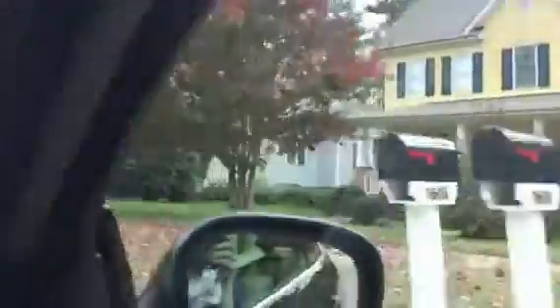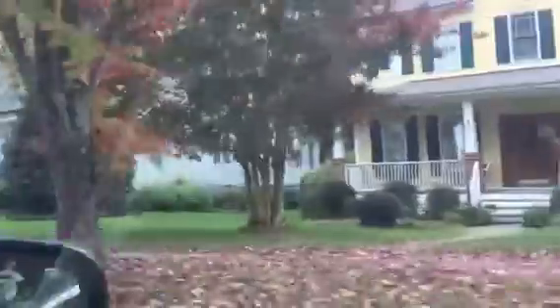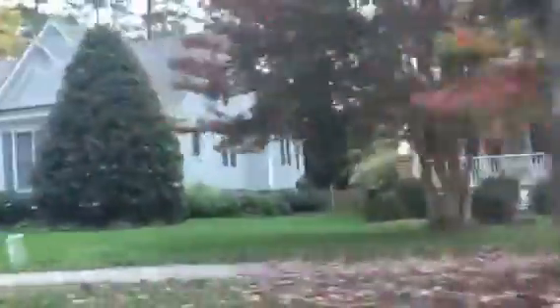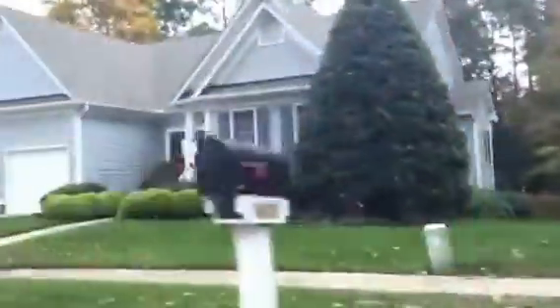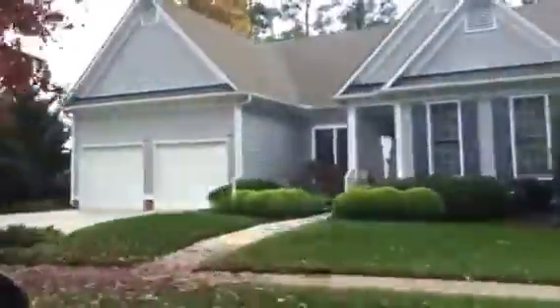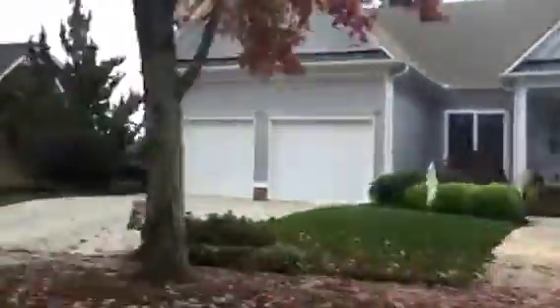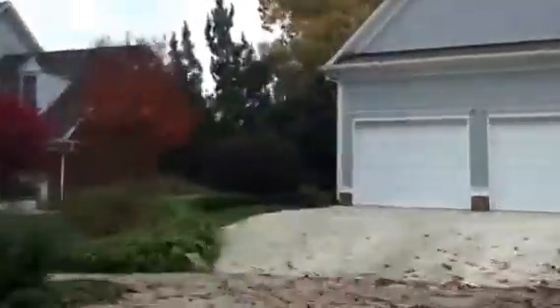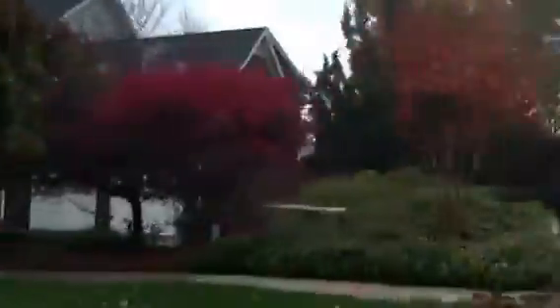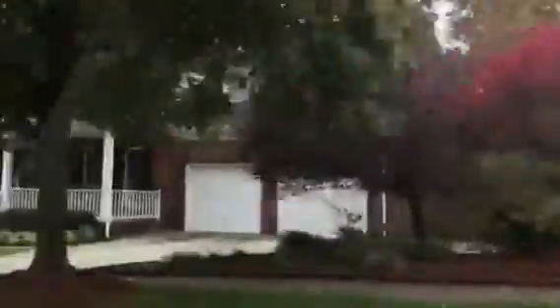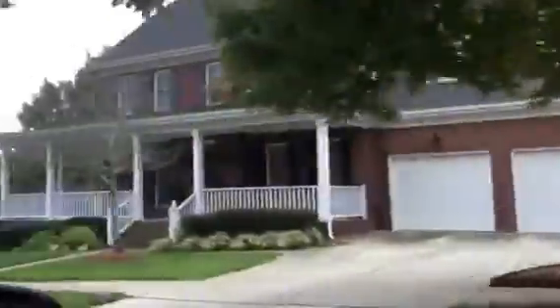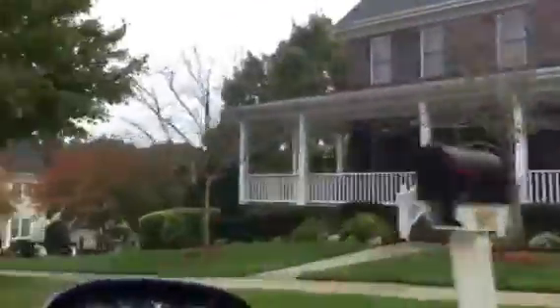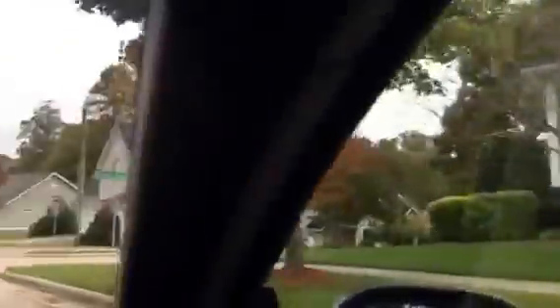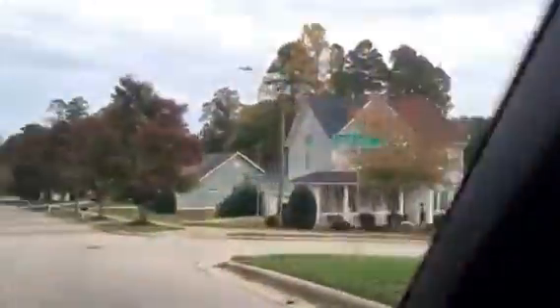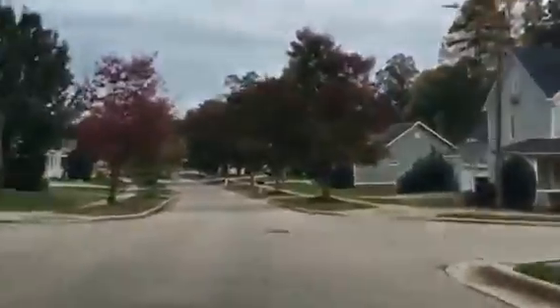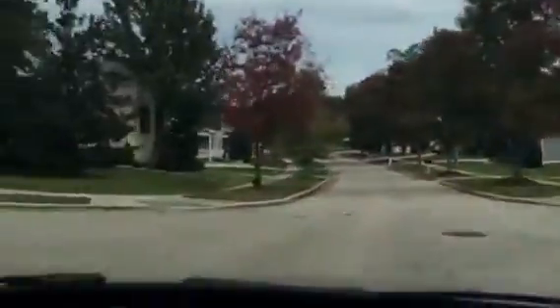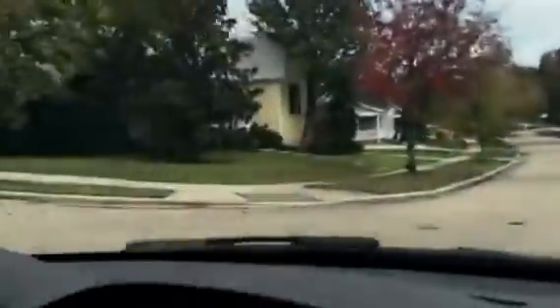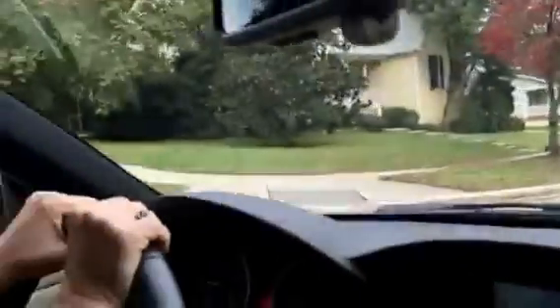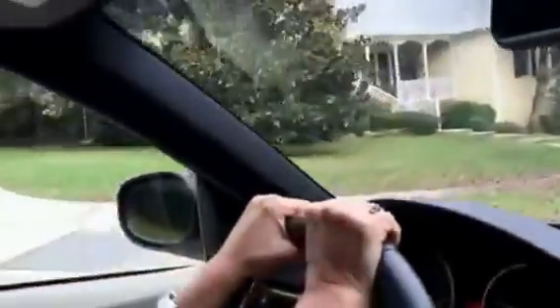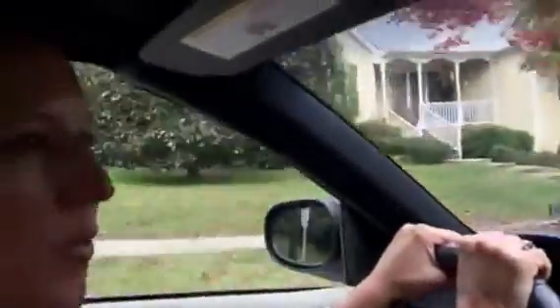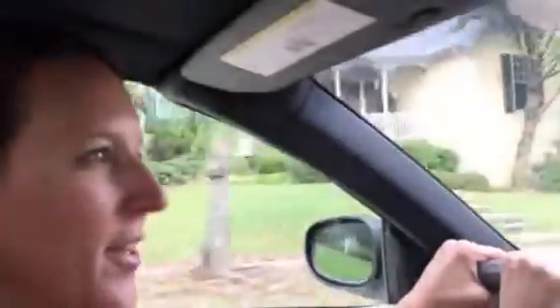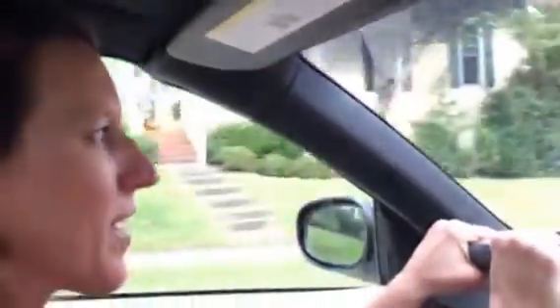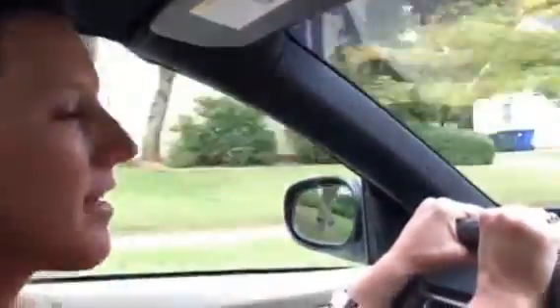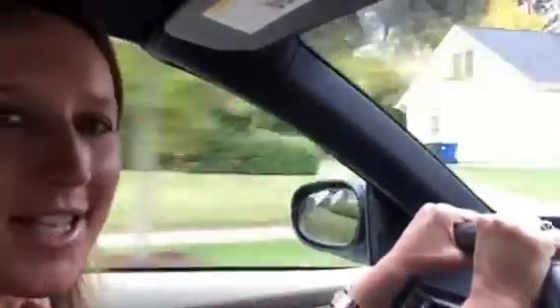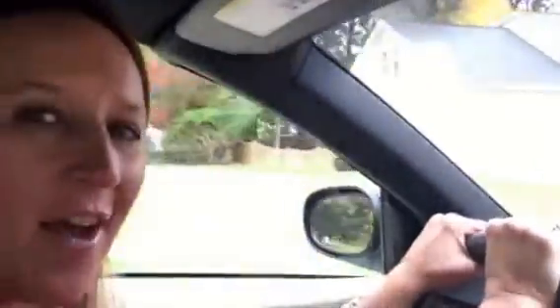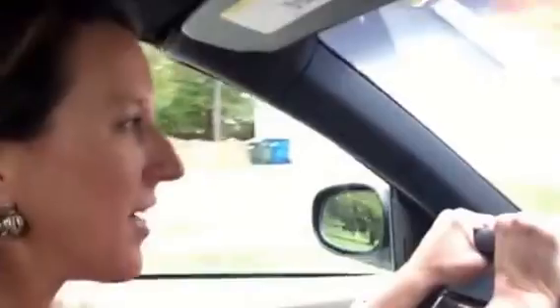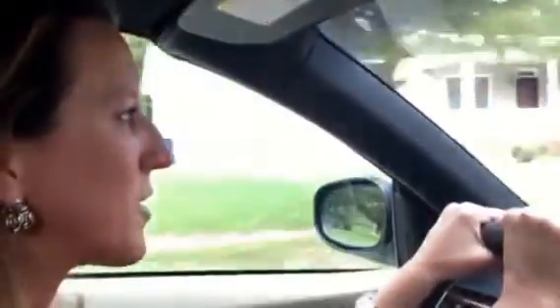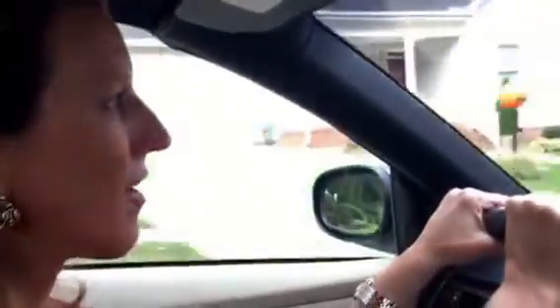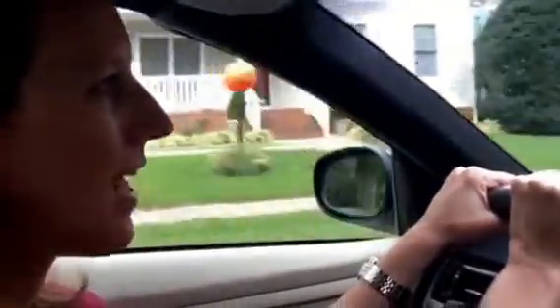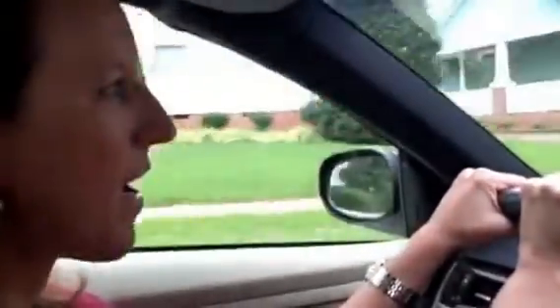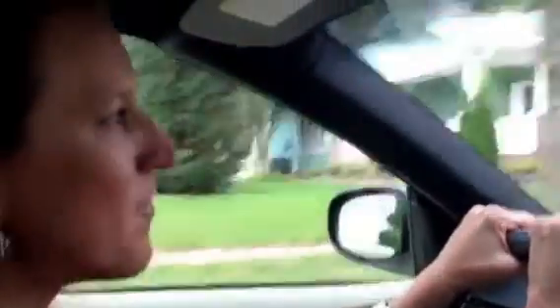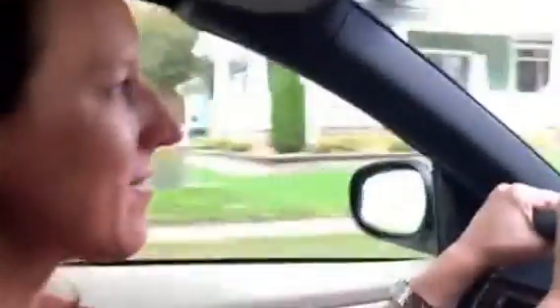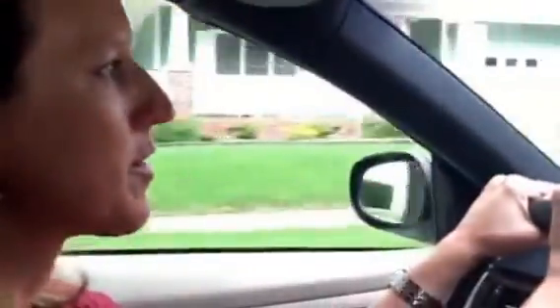People tend to interact a lot with their neighbors — it's very social. They'll be out walking their dogs and visiting with one another. Neighbors tend to look out for one another, which is one thing I really like about the feeling of this neighborhood.